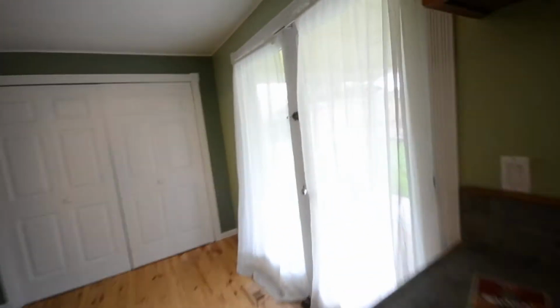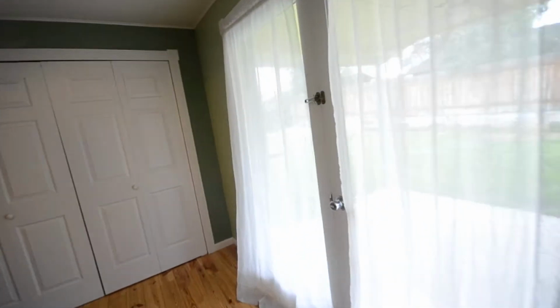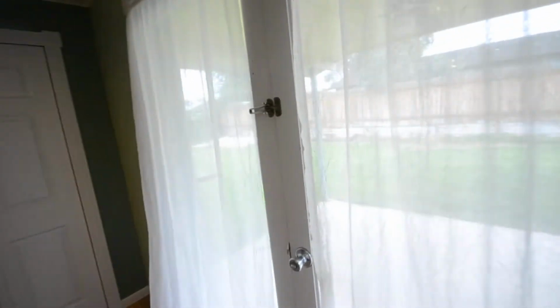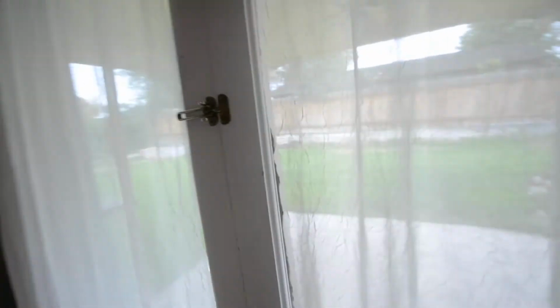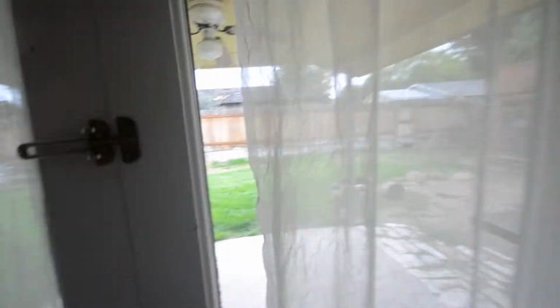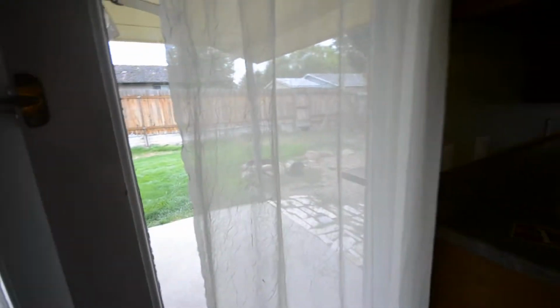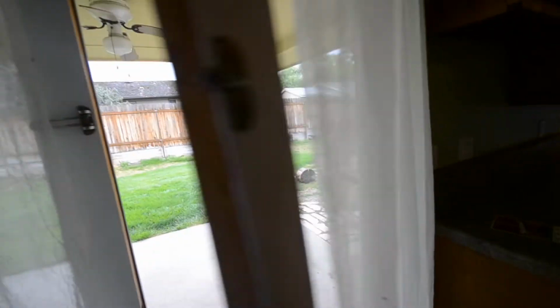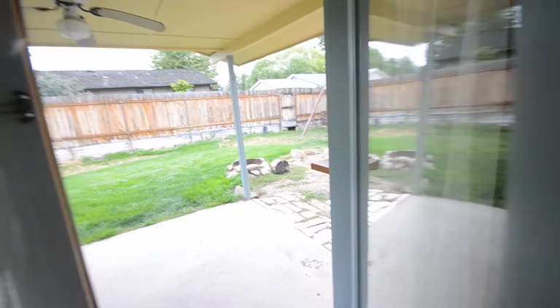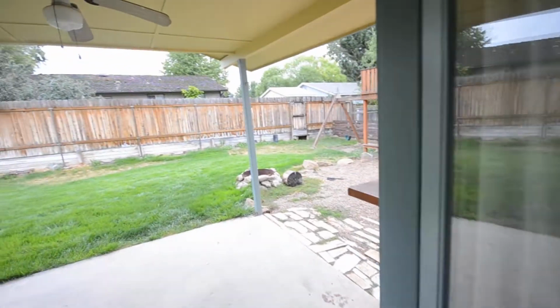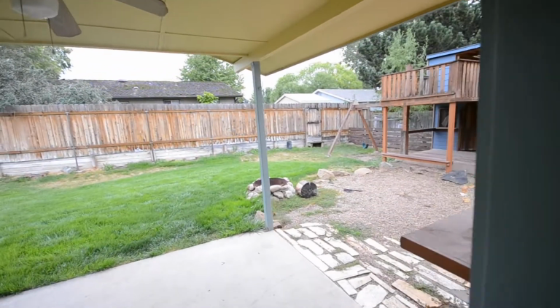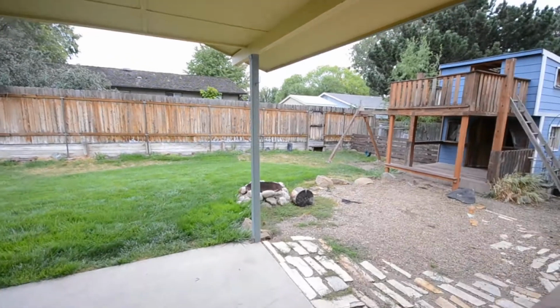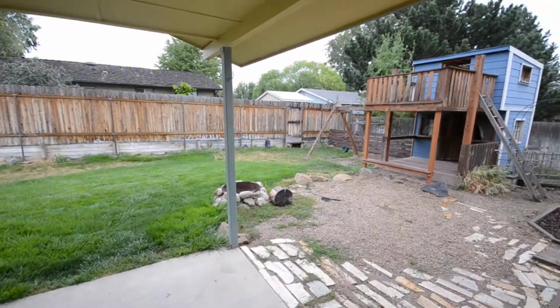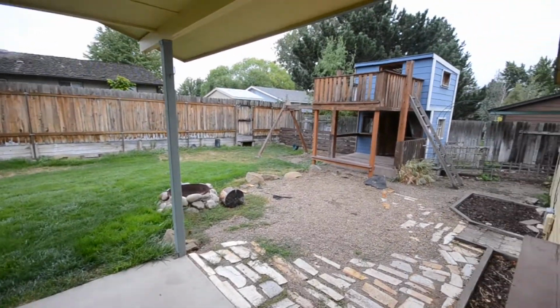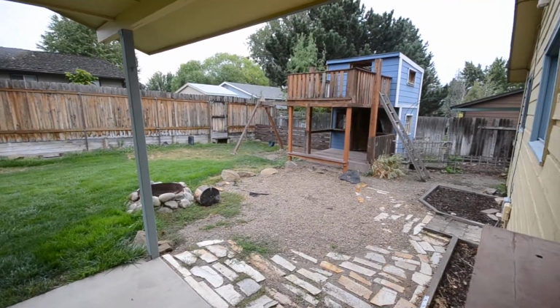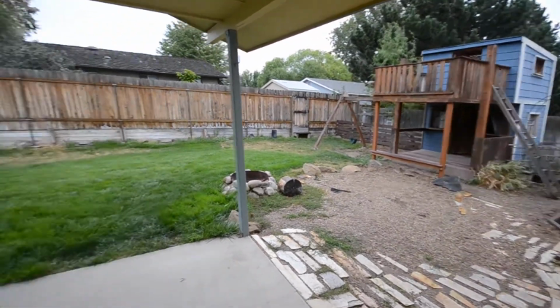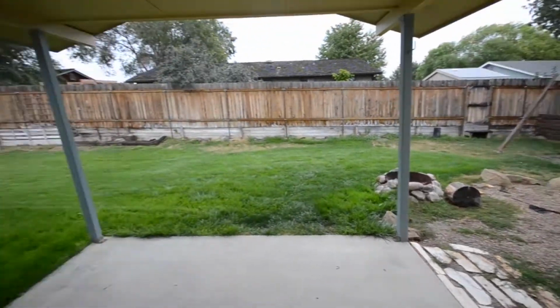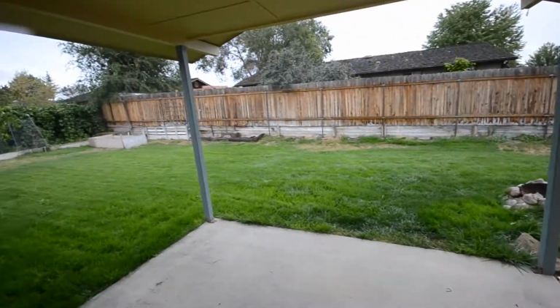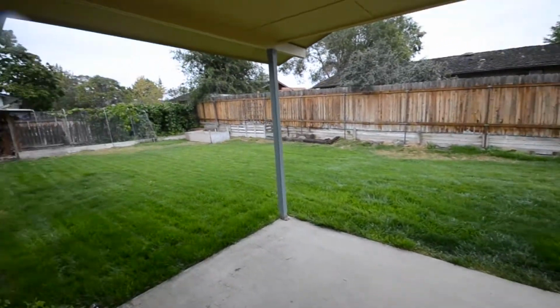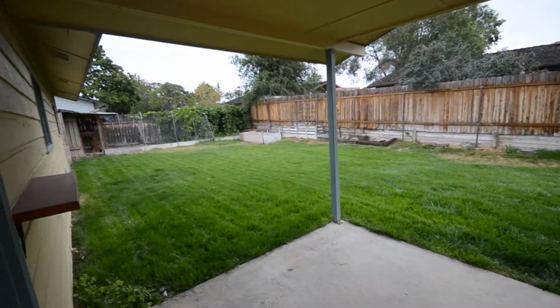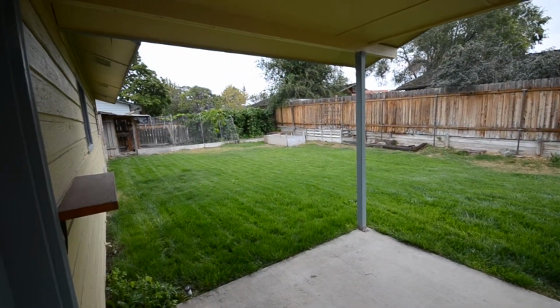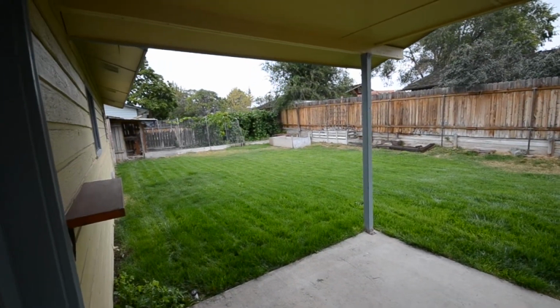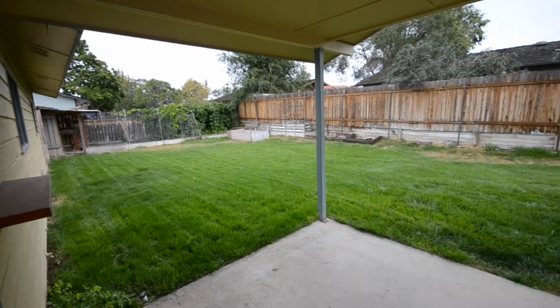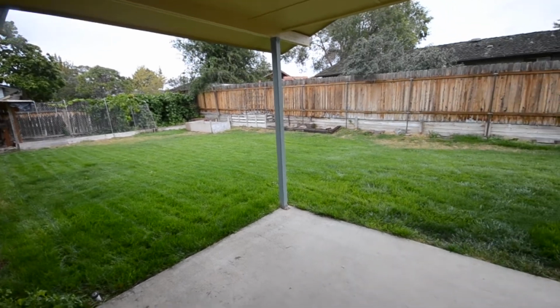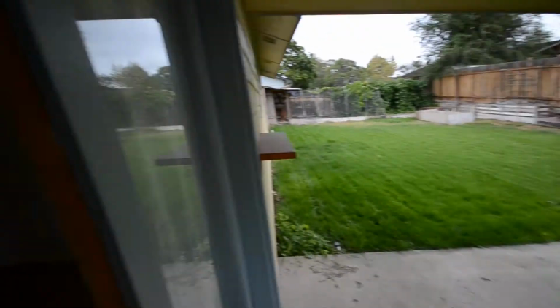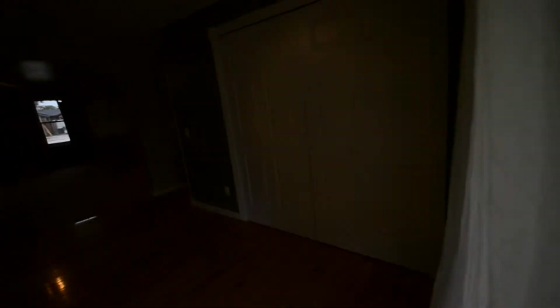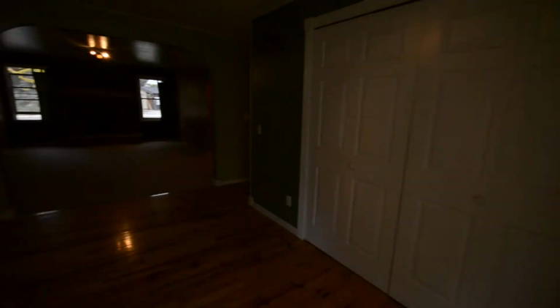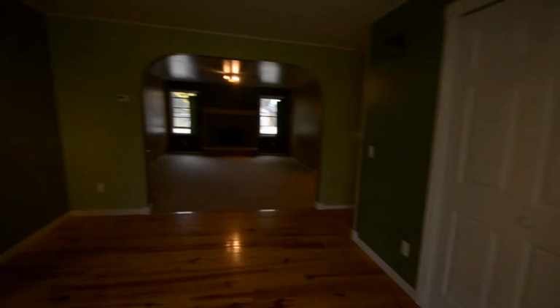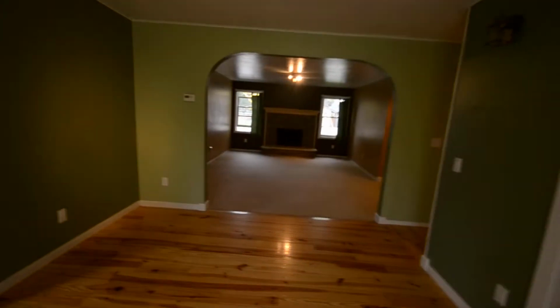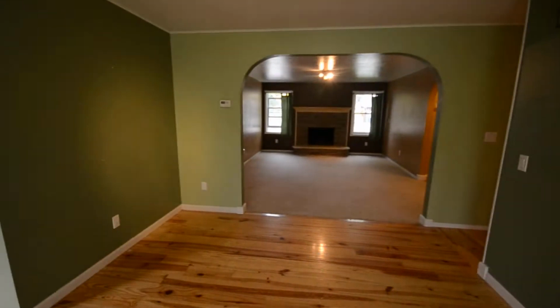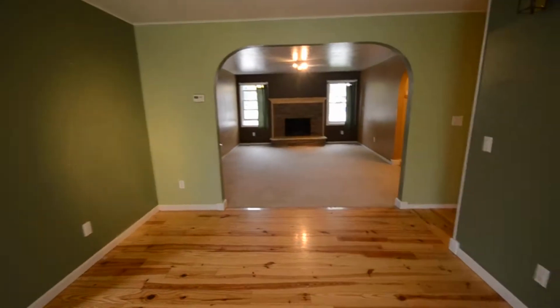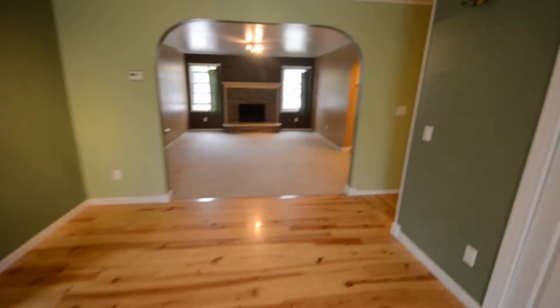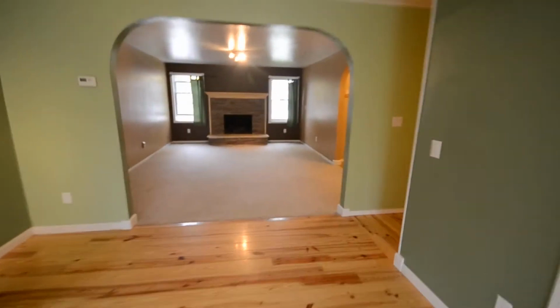Take a peek out back here. A nice-sized backyard. Big play area there. Covered patio. Garden areas over there. So the same goes for the front and back.